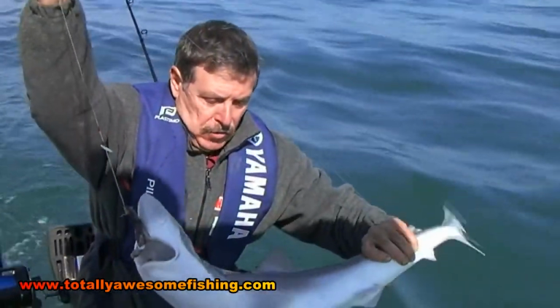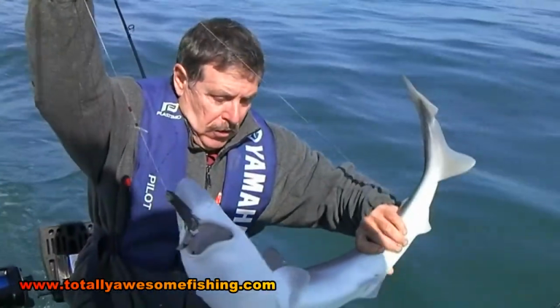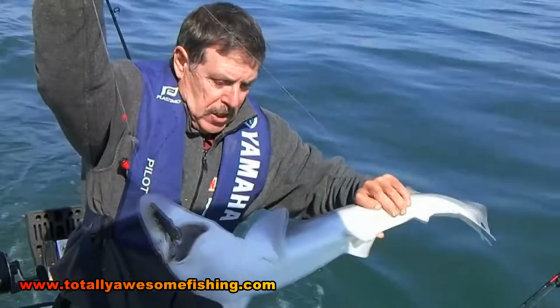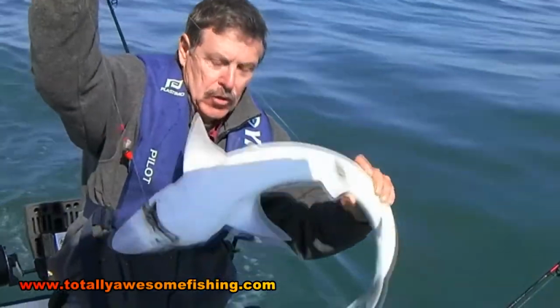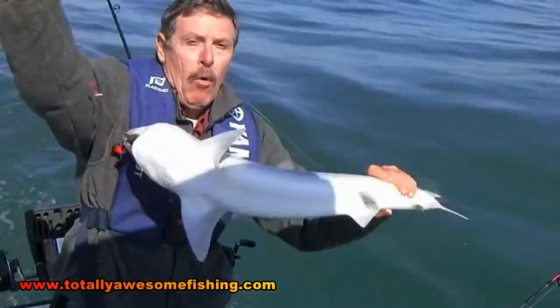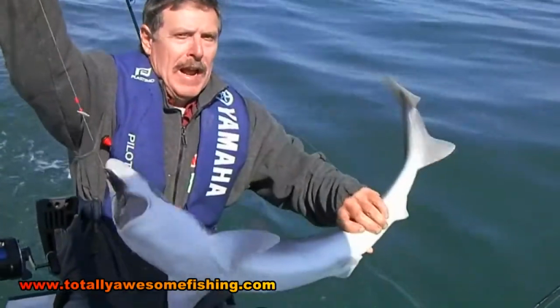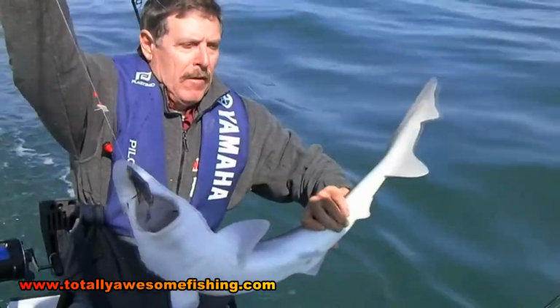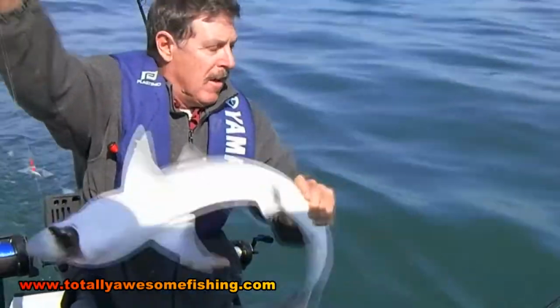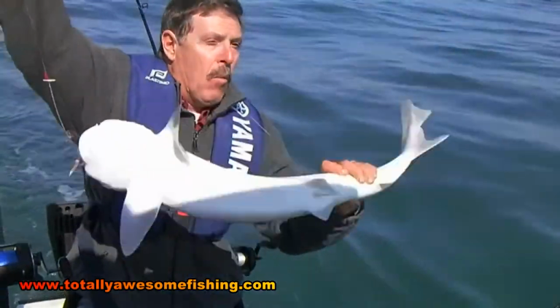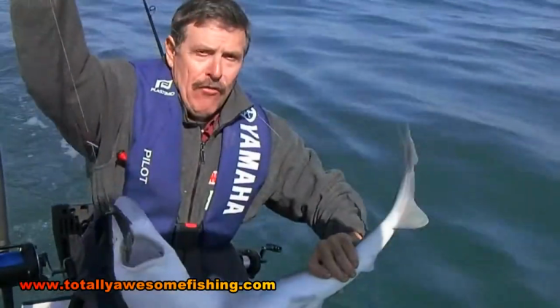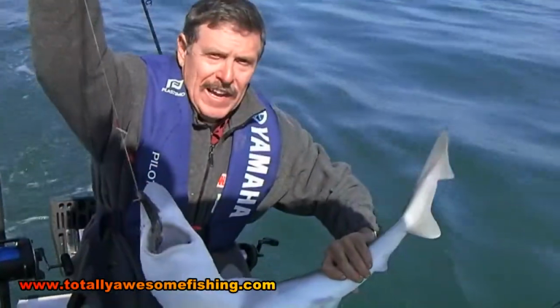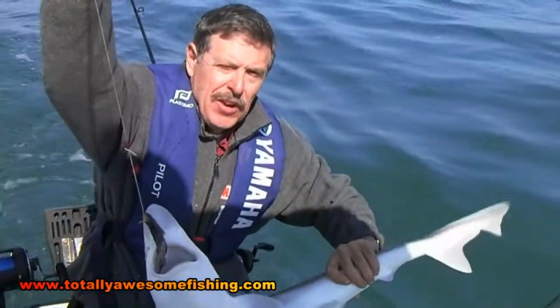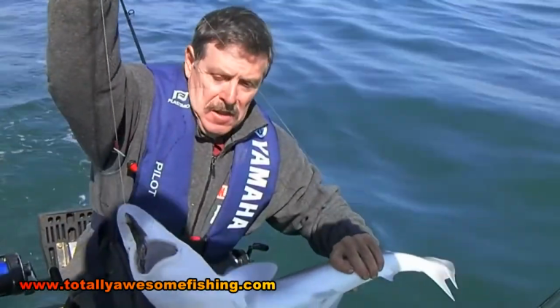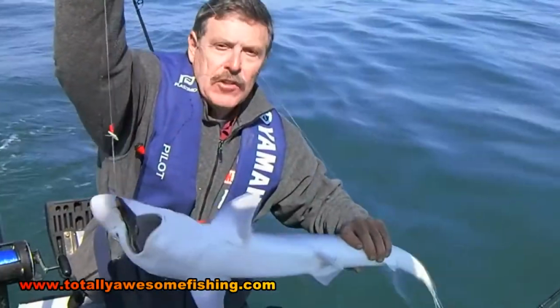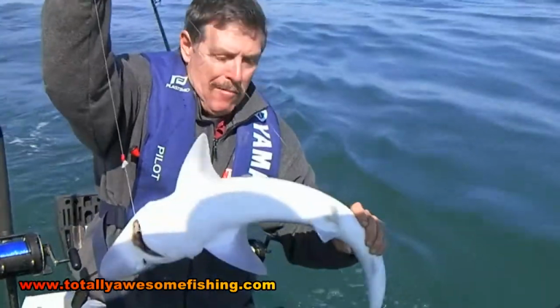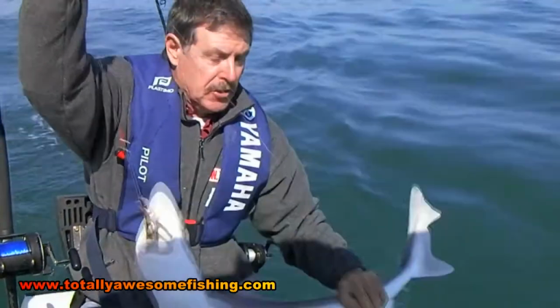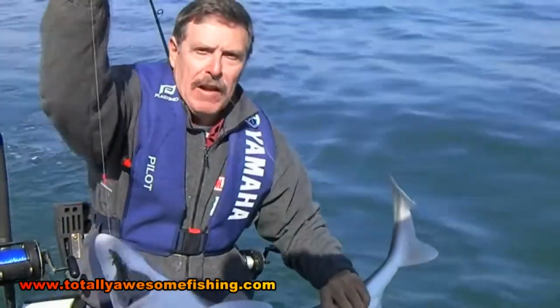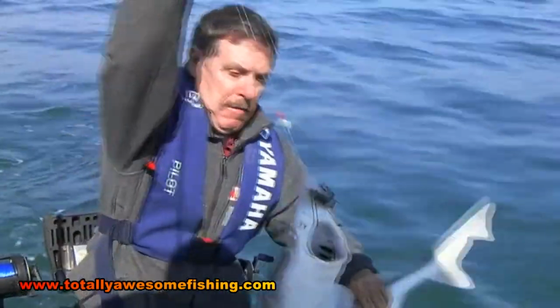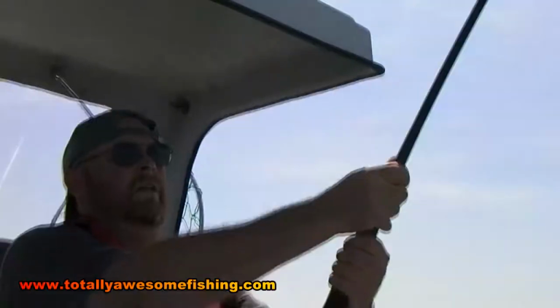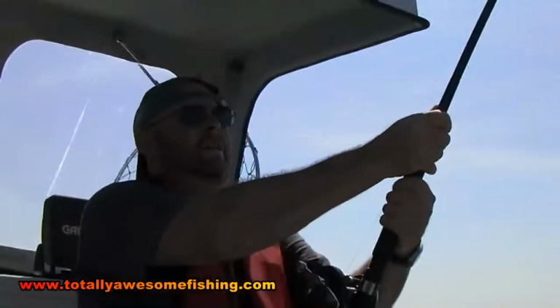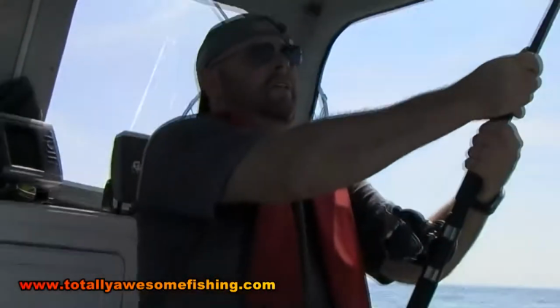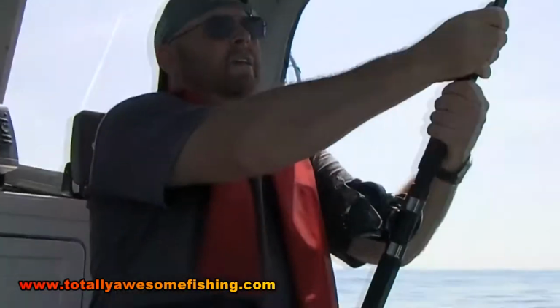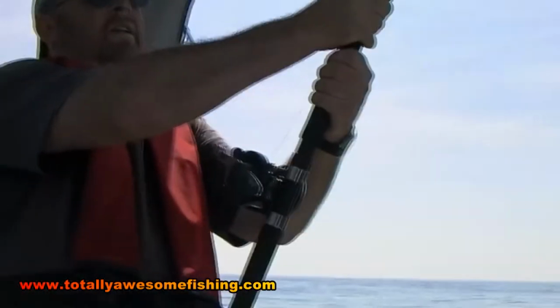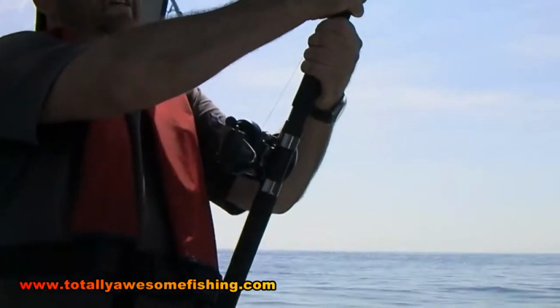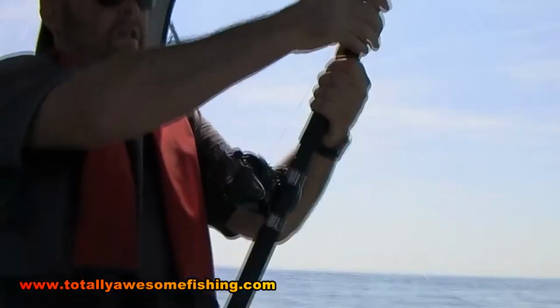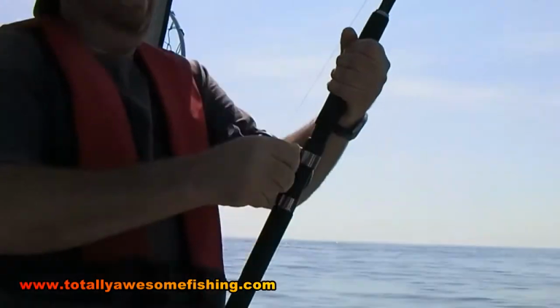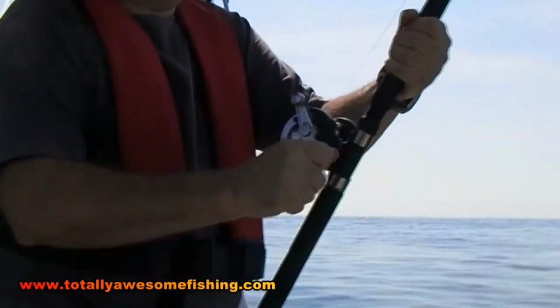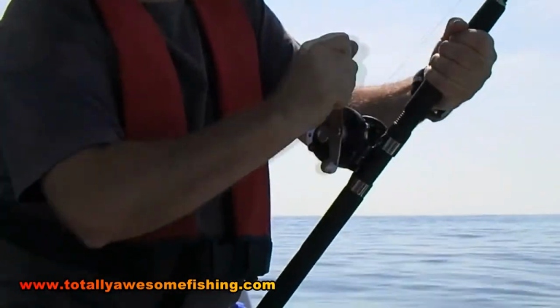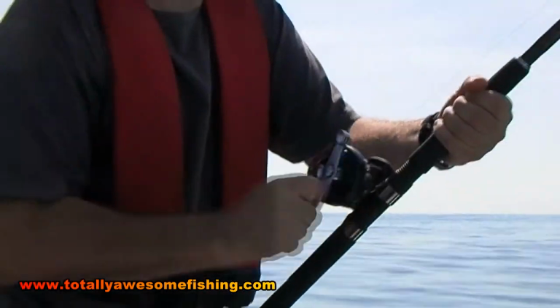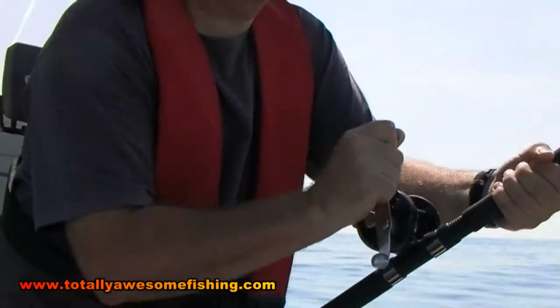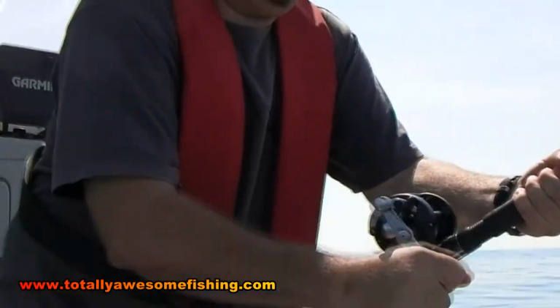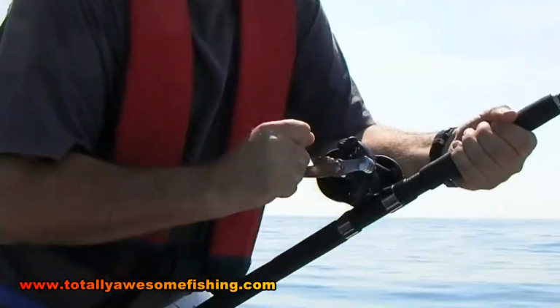Fish like this are good sport, but not an 80-pounder. We're hopeful we're going to get to show you the Blonde Ray. Let's get this fella back. Another boat's just gone past — a charter boat, following the famous Wayne Comben around.